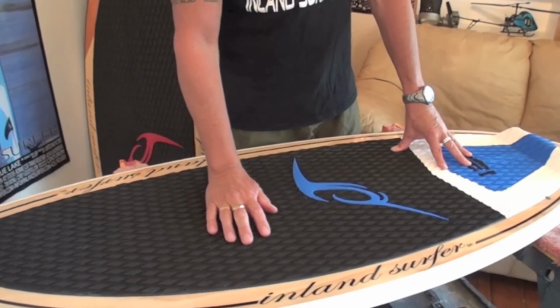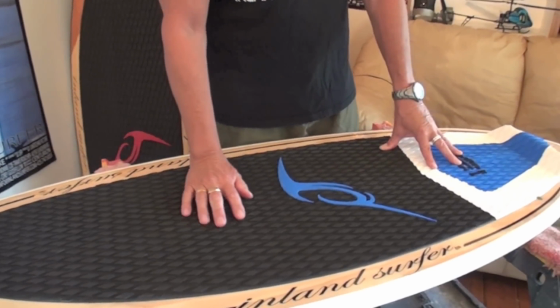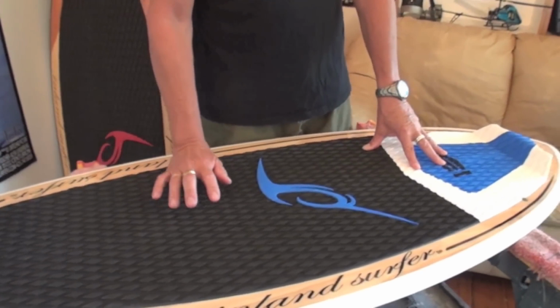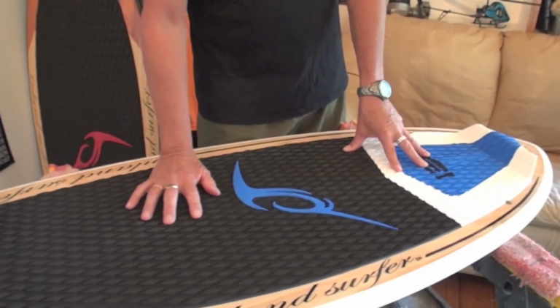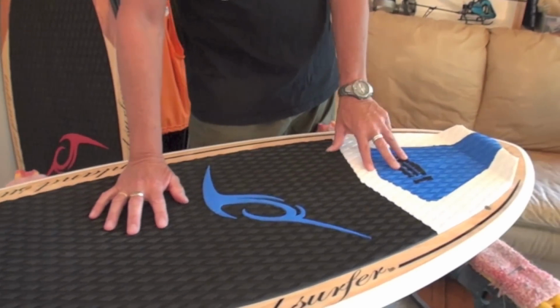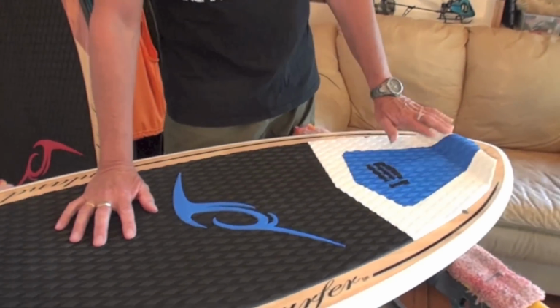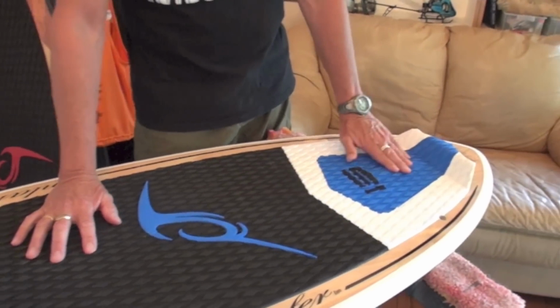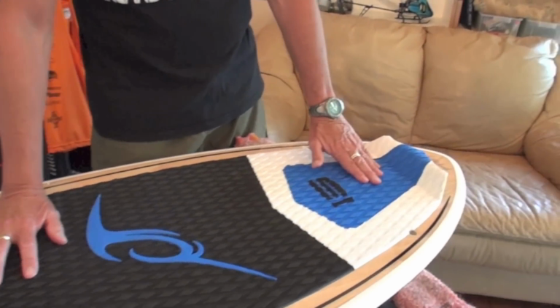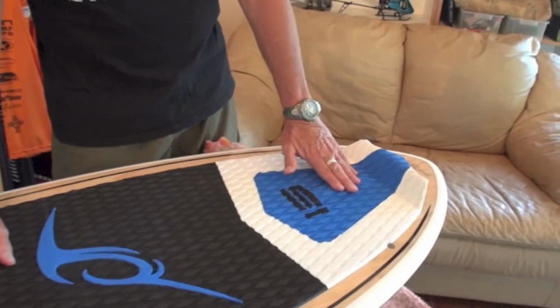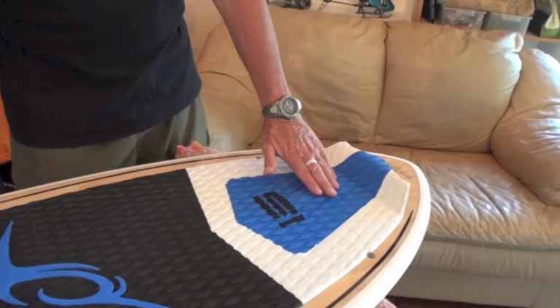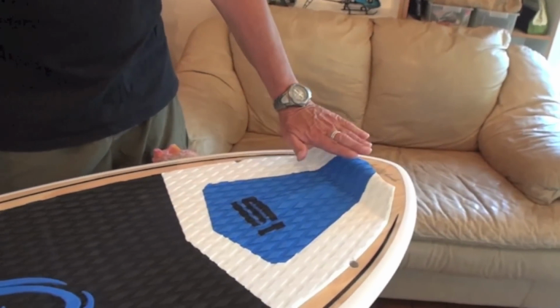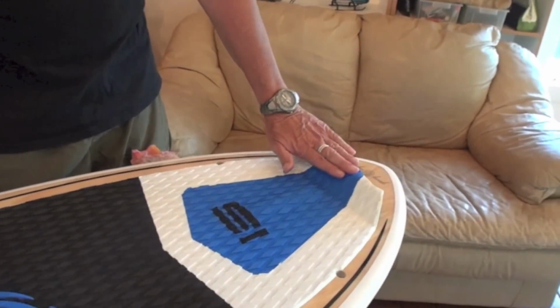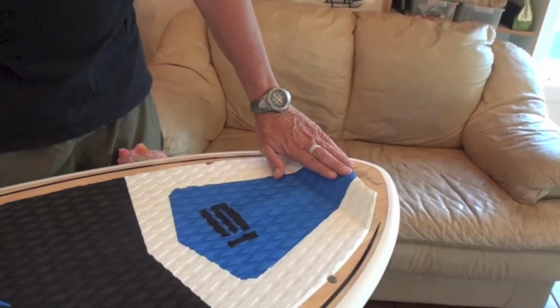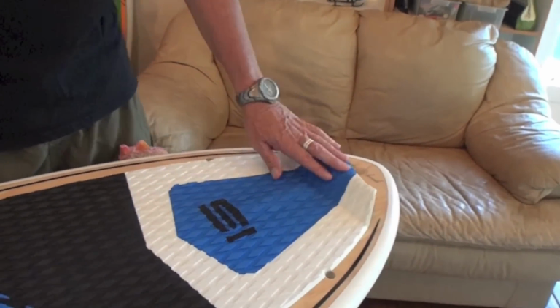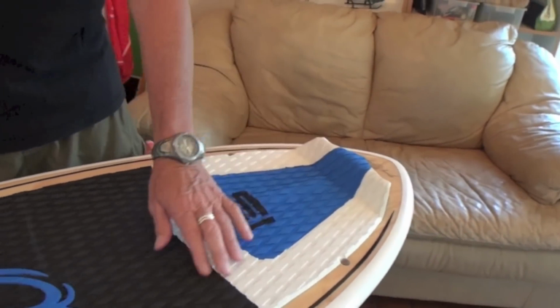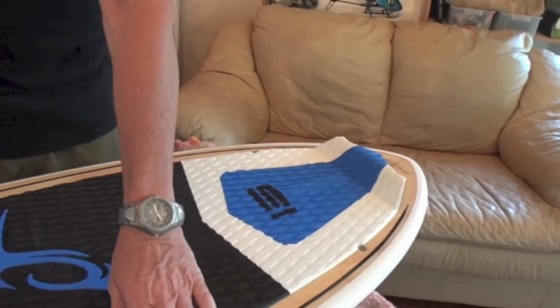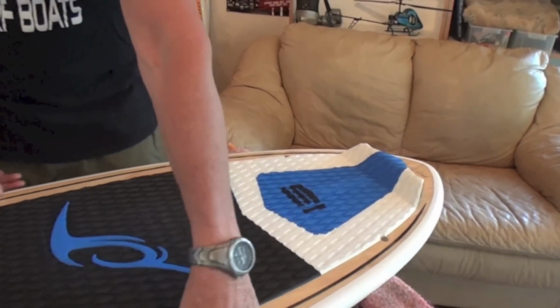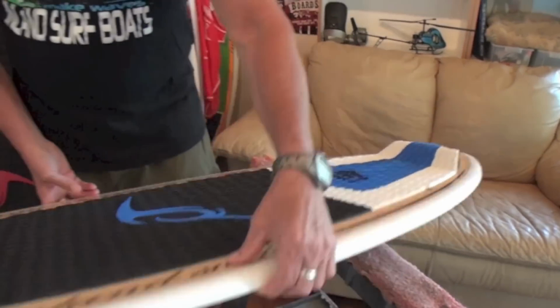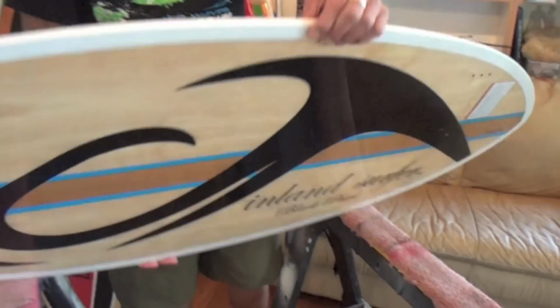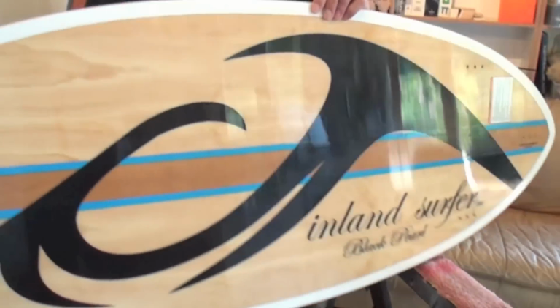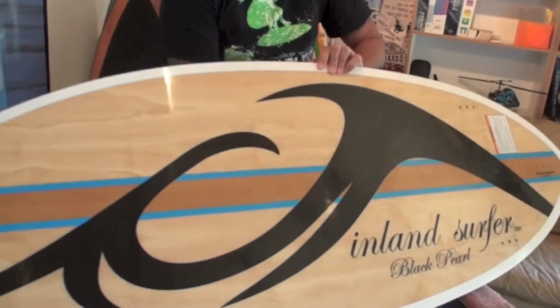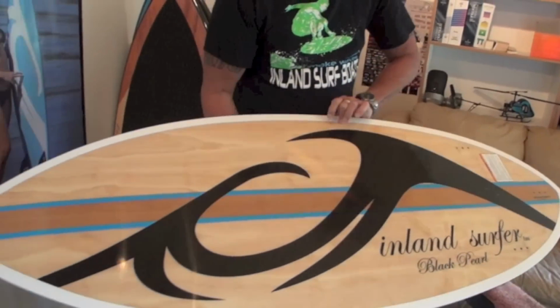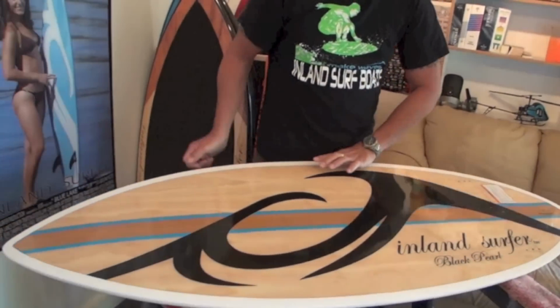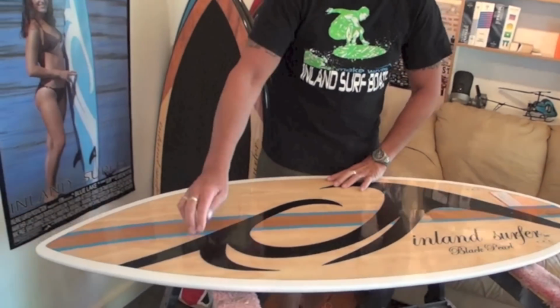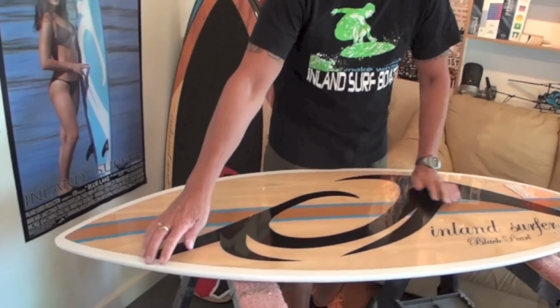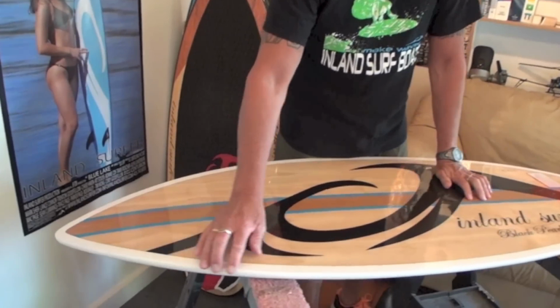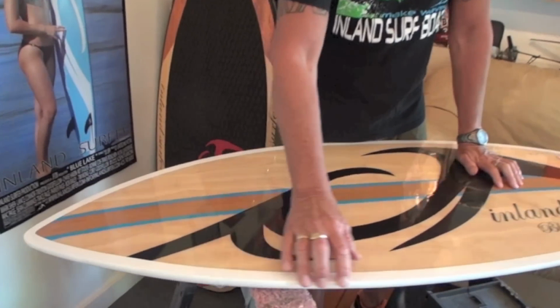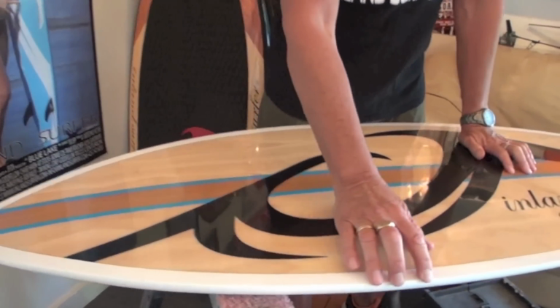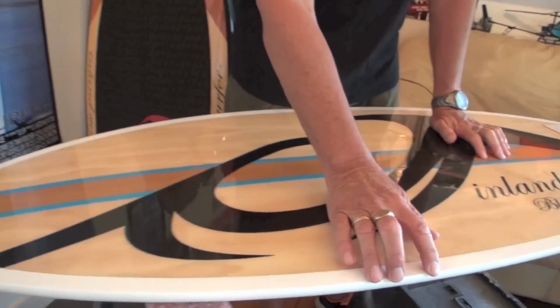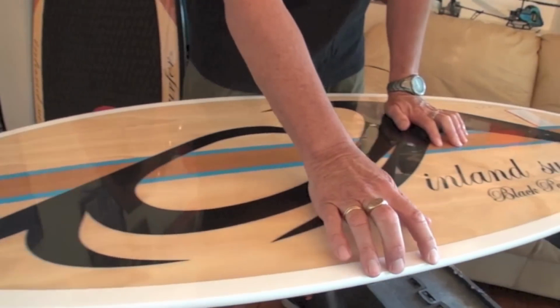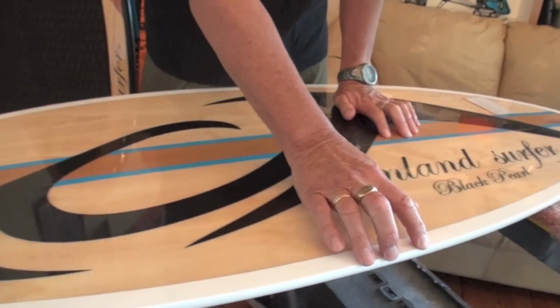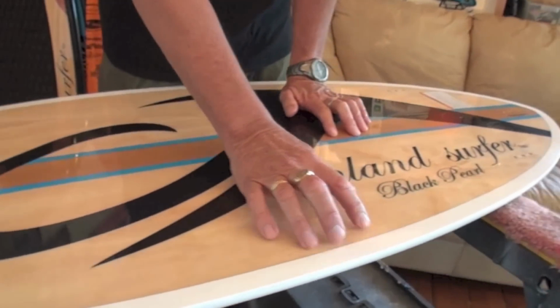We have our new deck here with our arch bar and kick pad. This board comes this year with really, really sharp edges to hold into the wave.